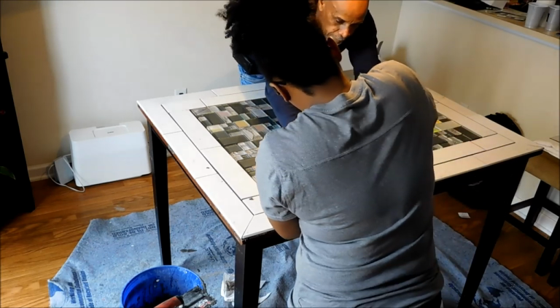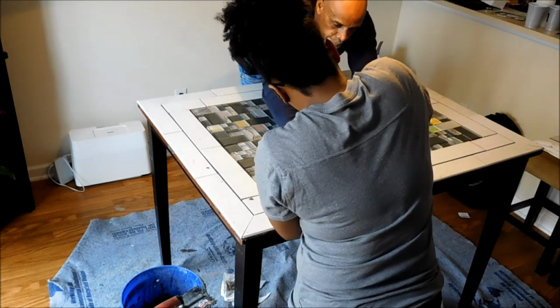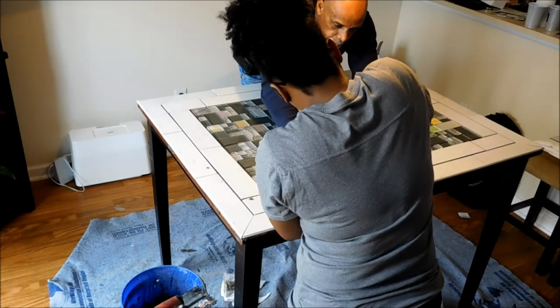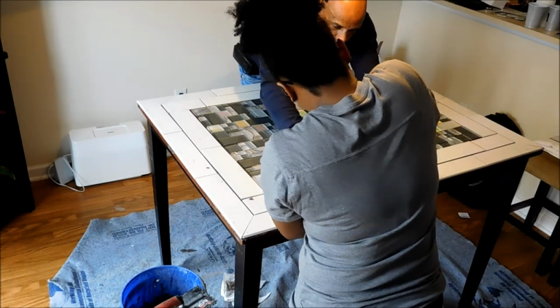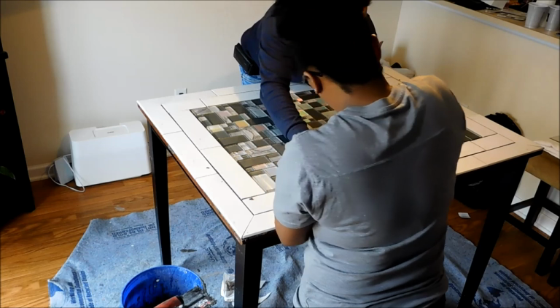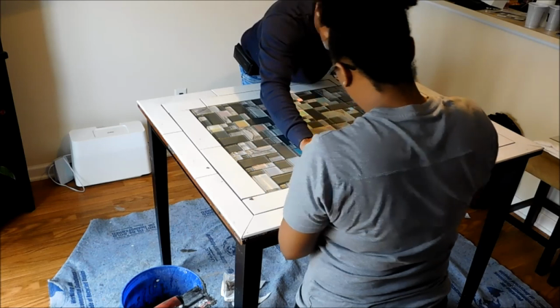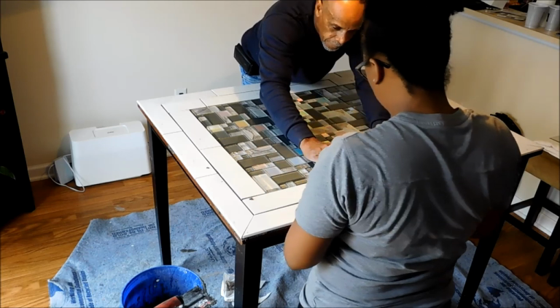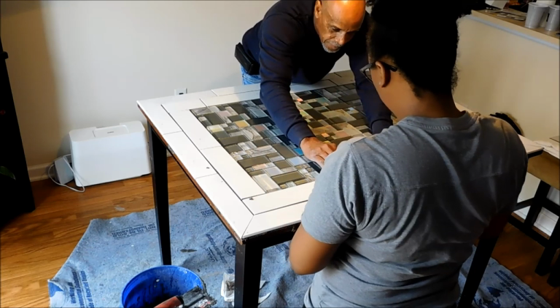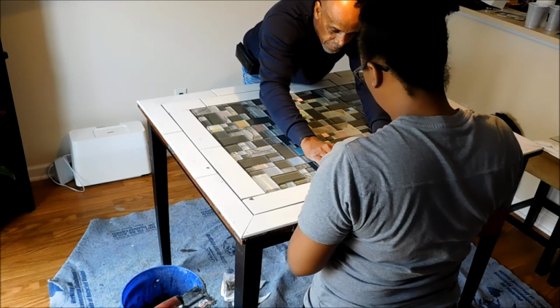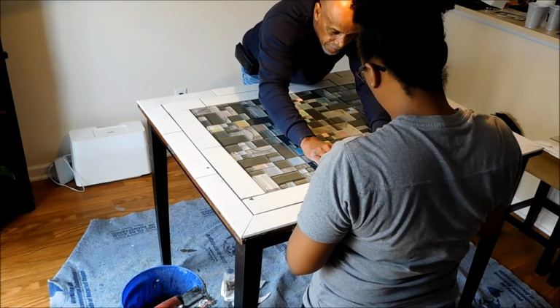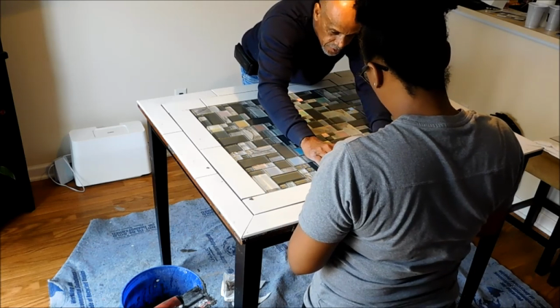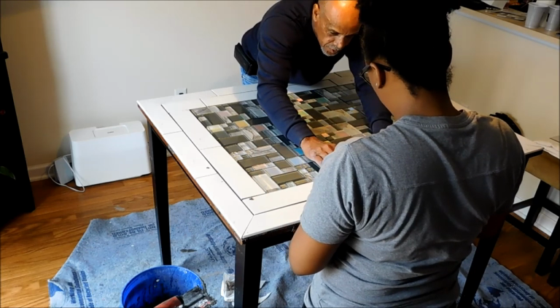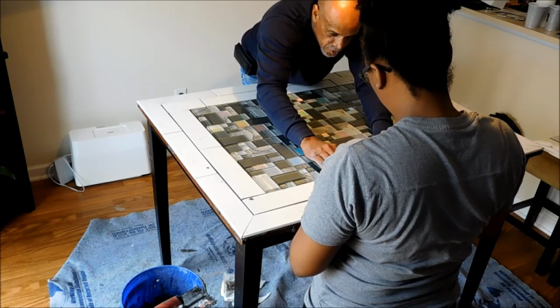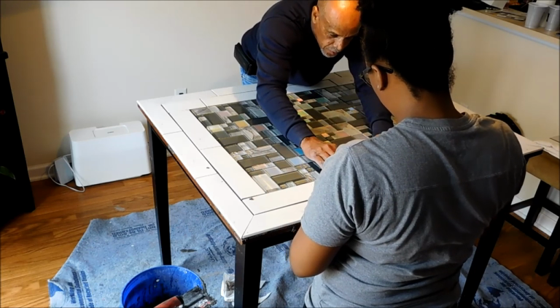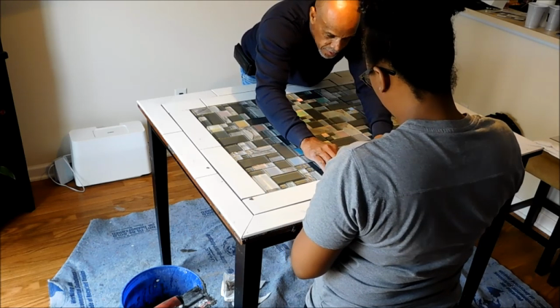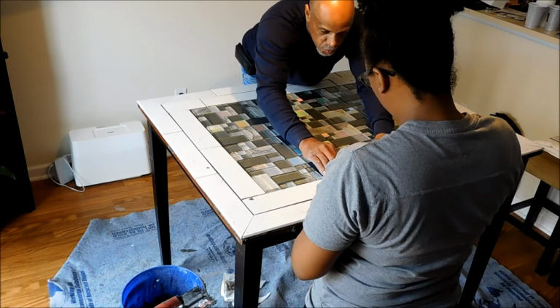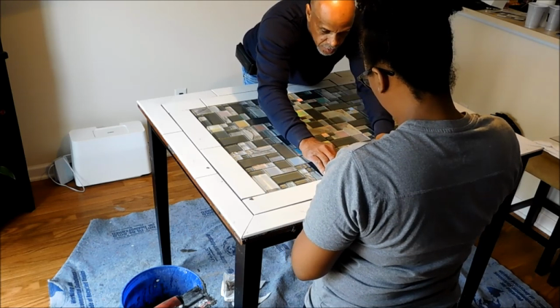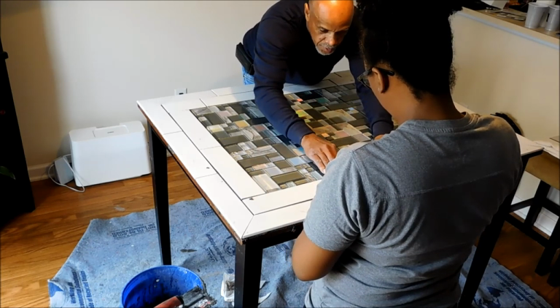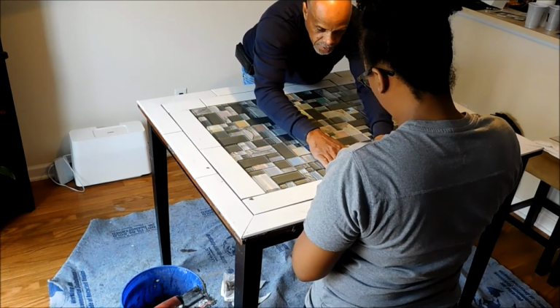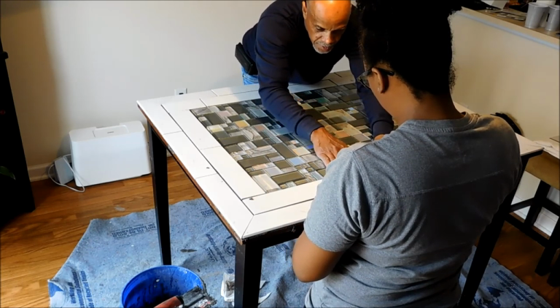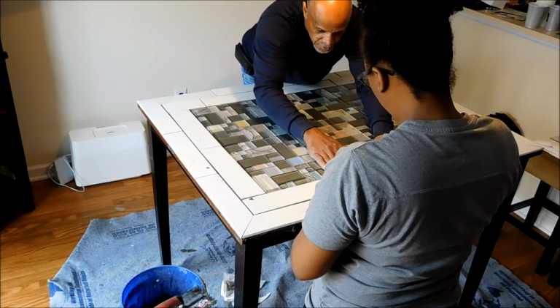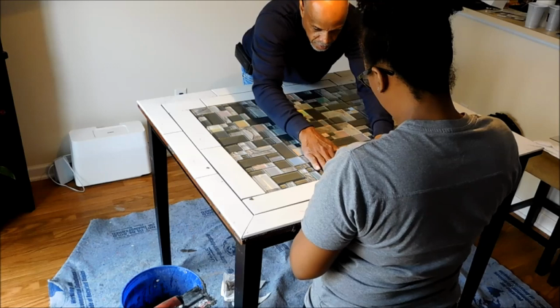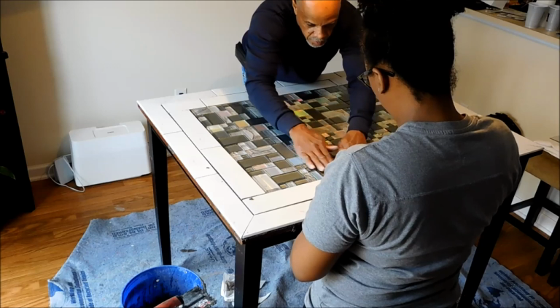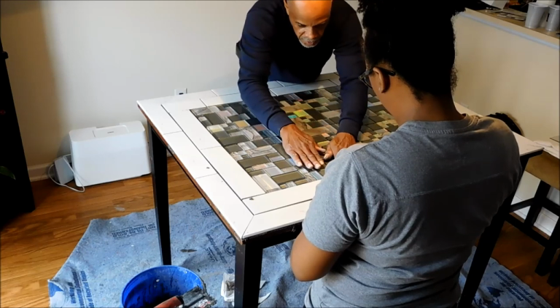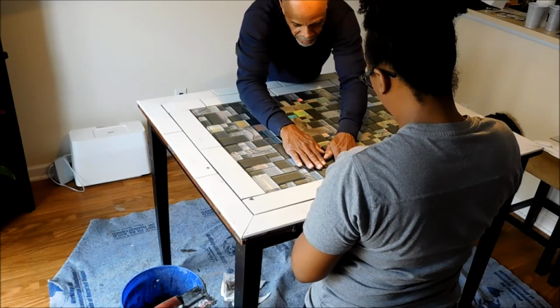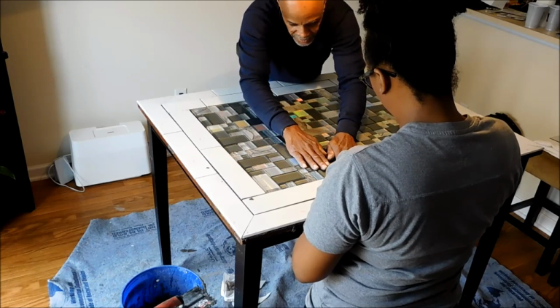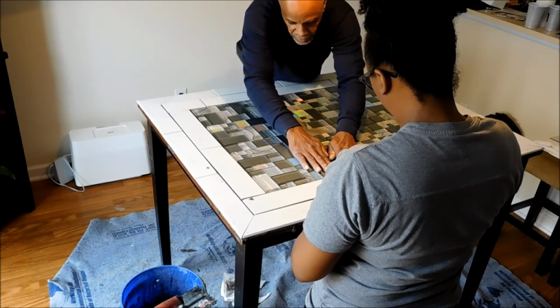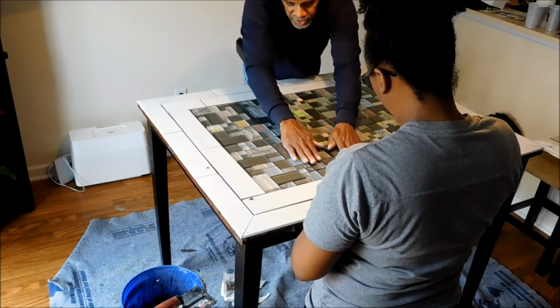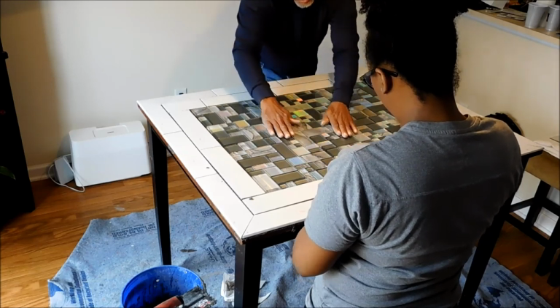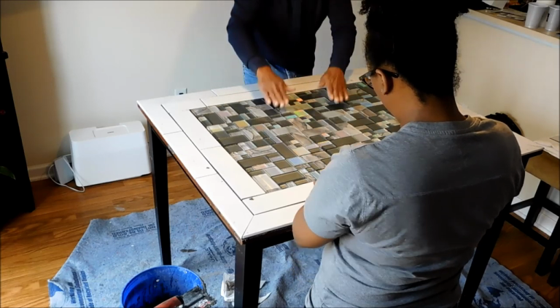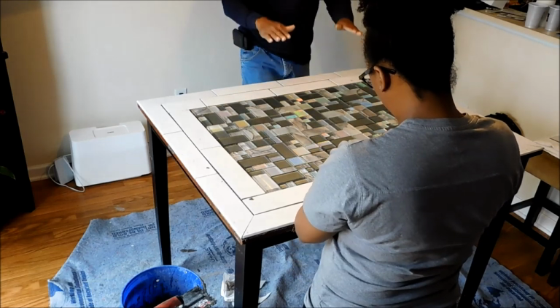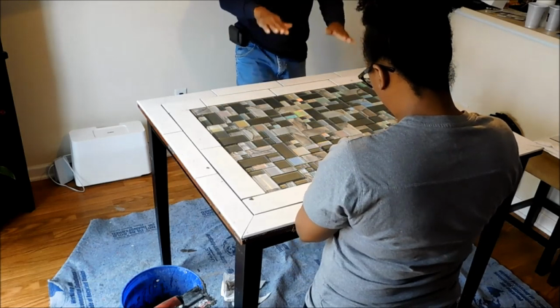Remember, this is going to be your table. You do not want it to be uneven when plates and cups come on the table and they tilt. So we want everything to be even.